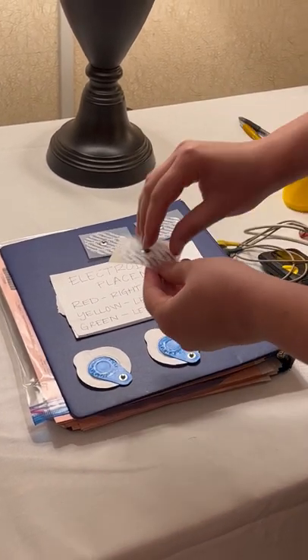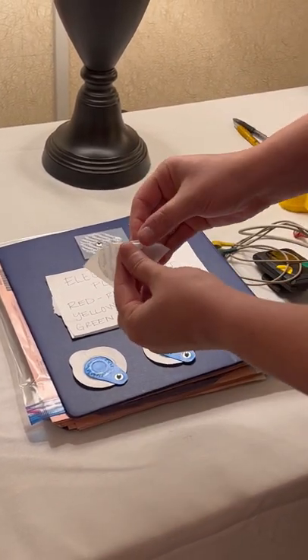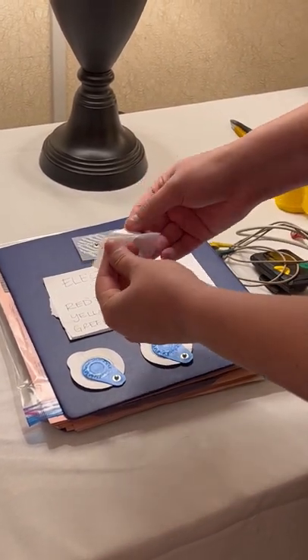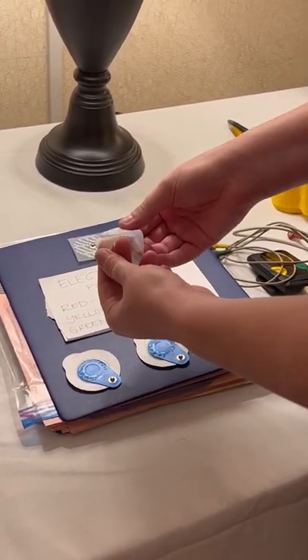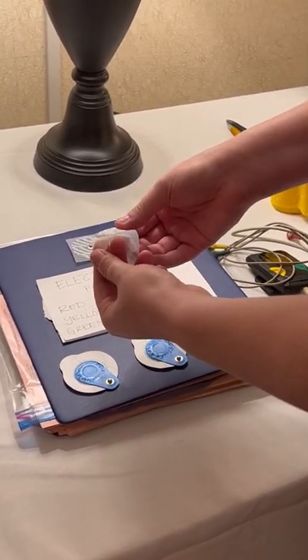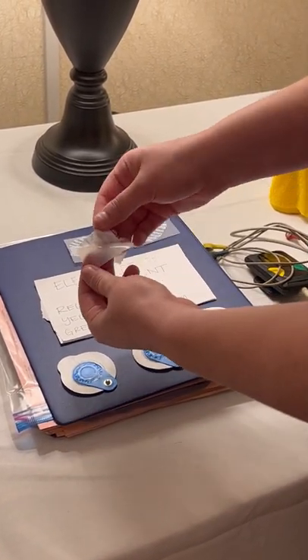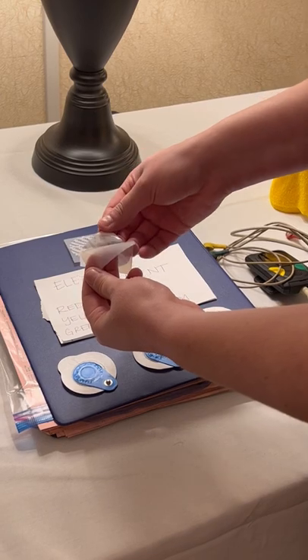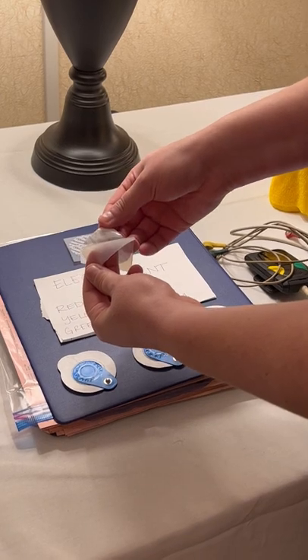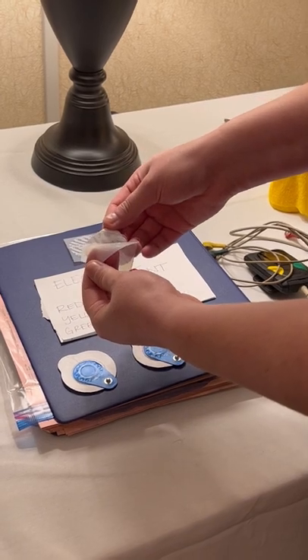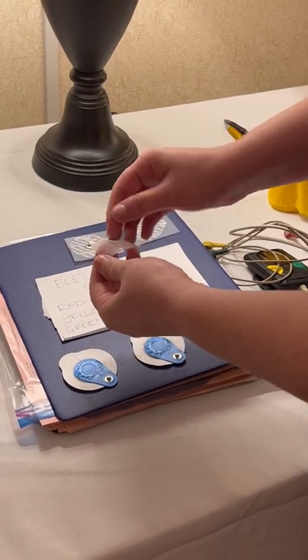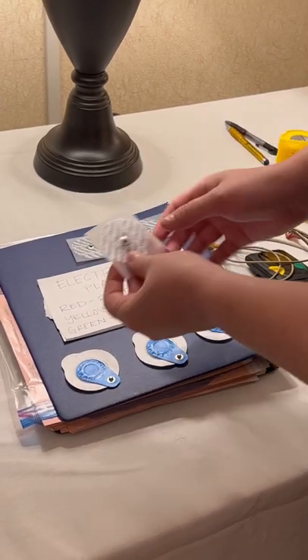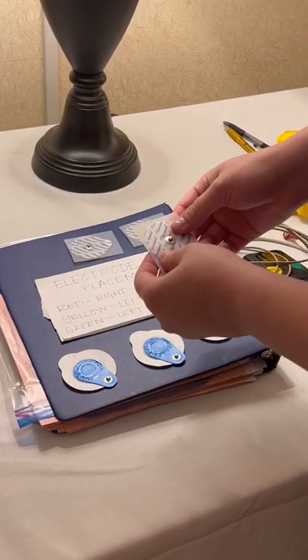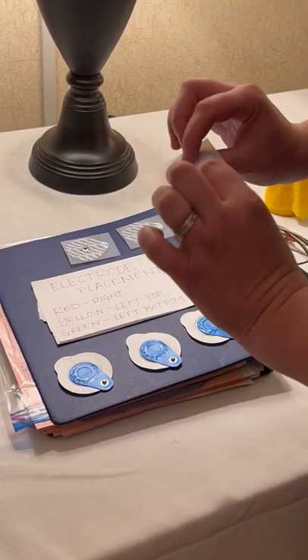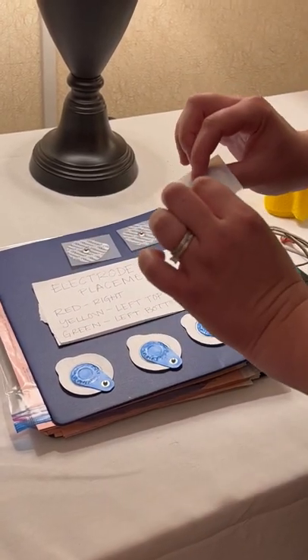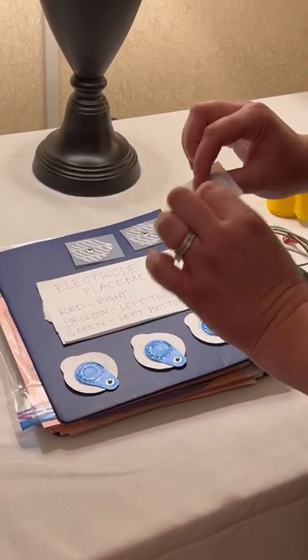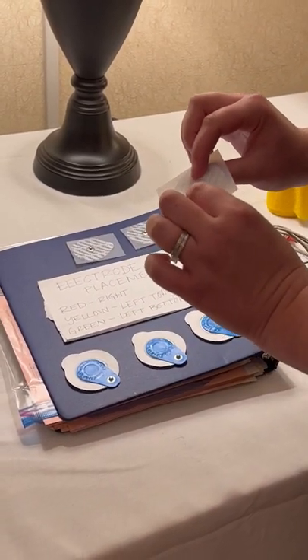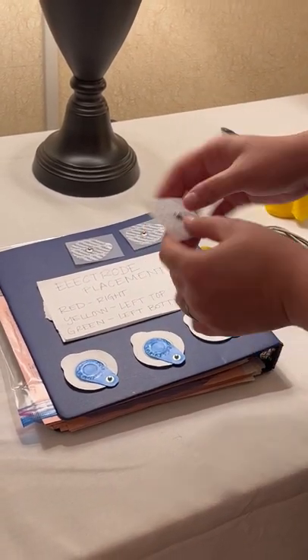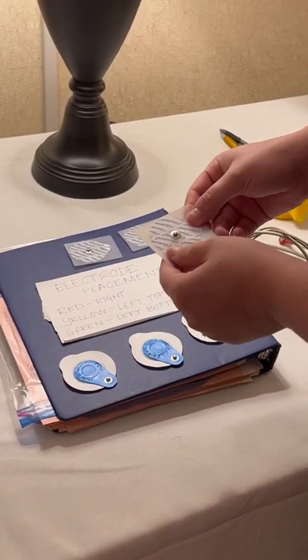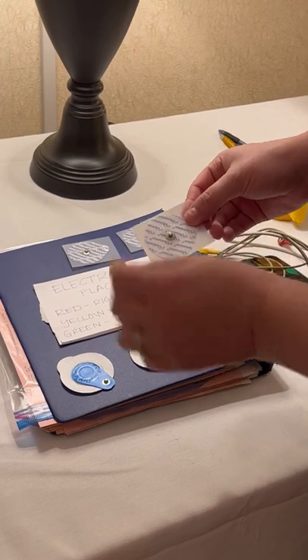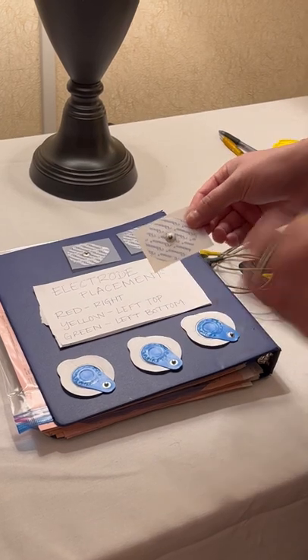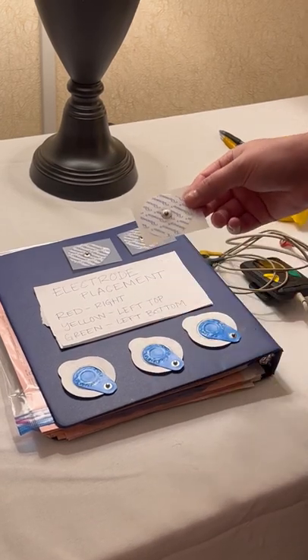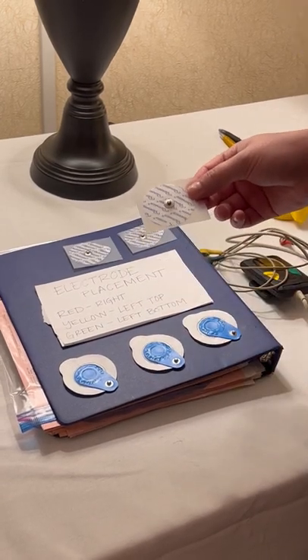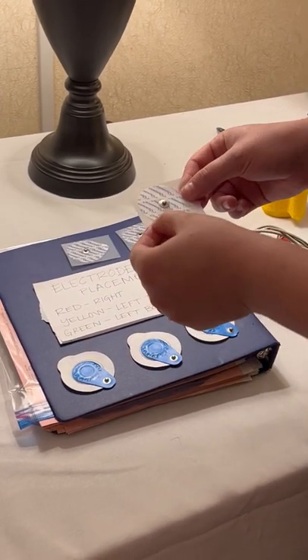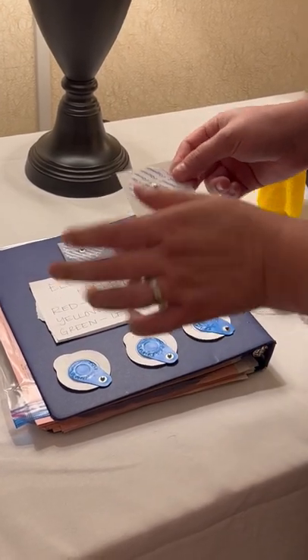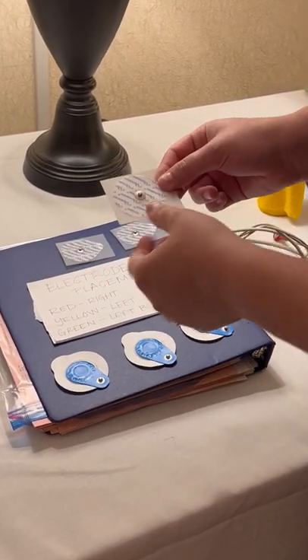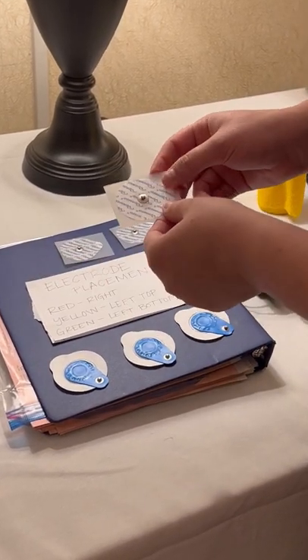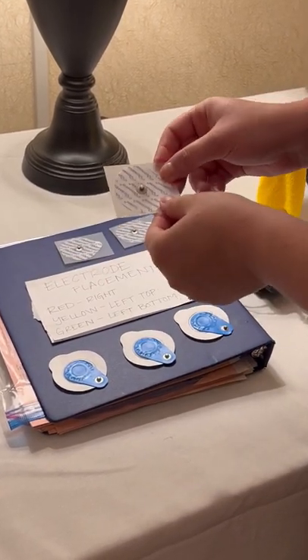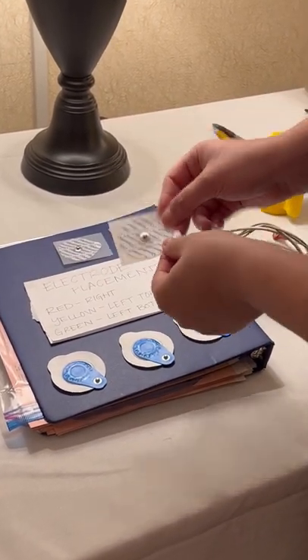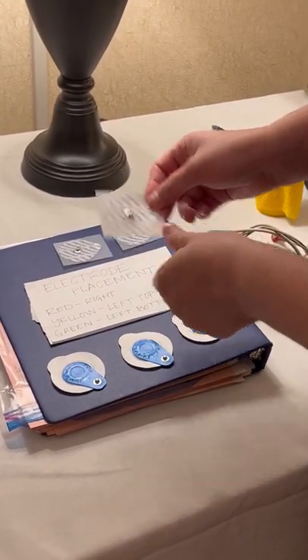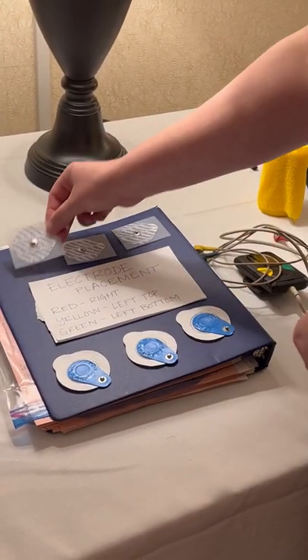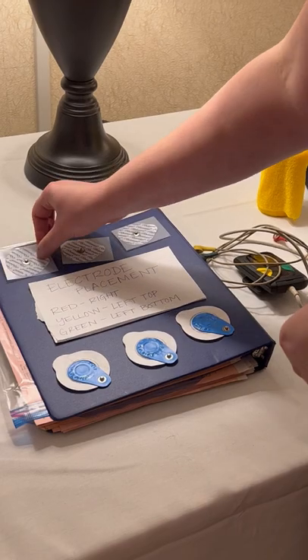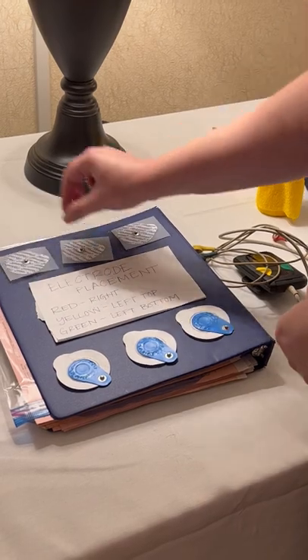They all have a self-adhesive sticky side on the other side. There is a little bit of gel already in place underneath the sticky. We usually put a little dab of gel if we have it — if not, it's okay, you still get a good reading. So those are the electrodes.